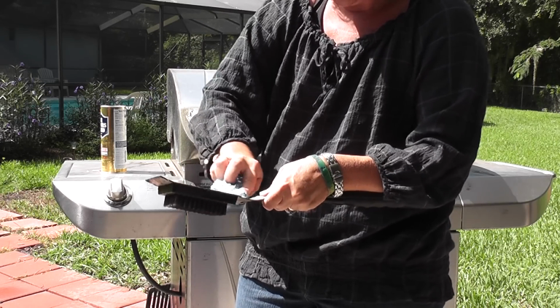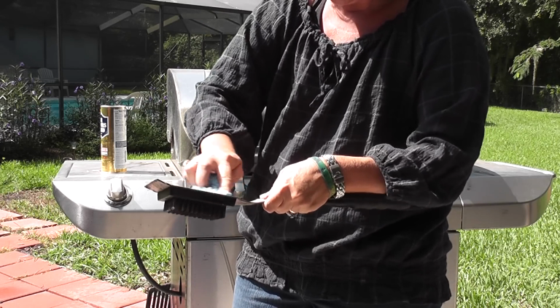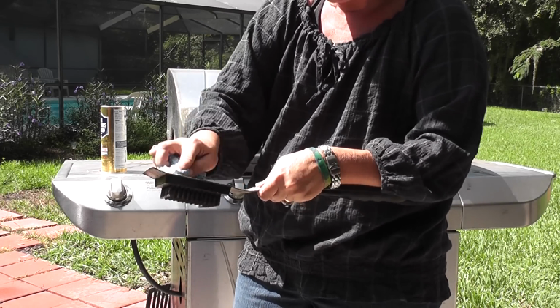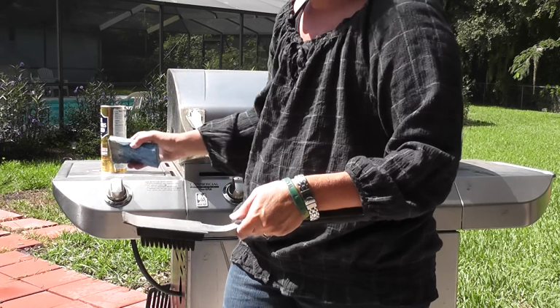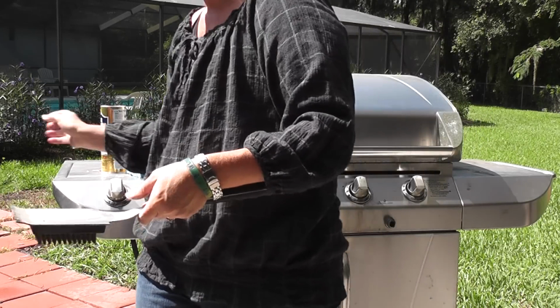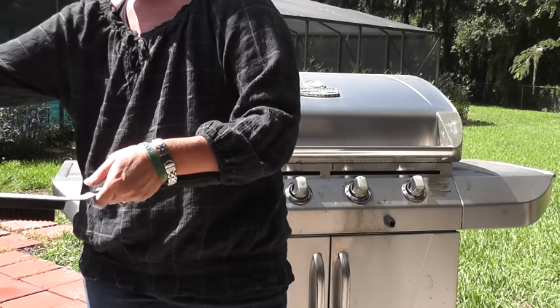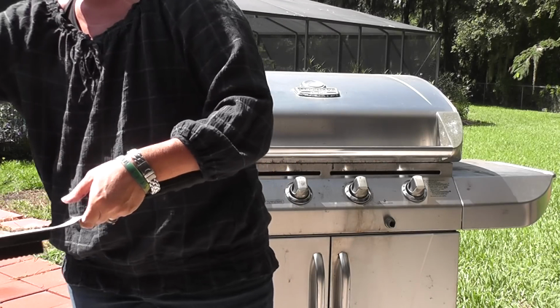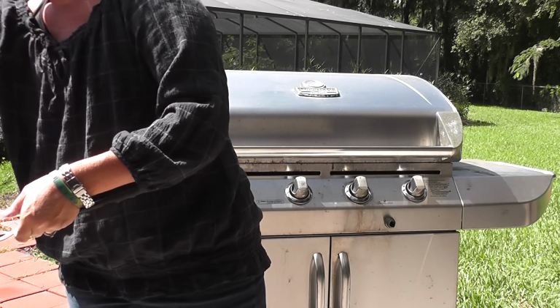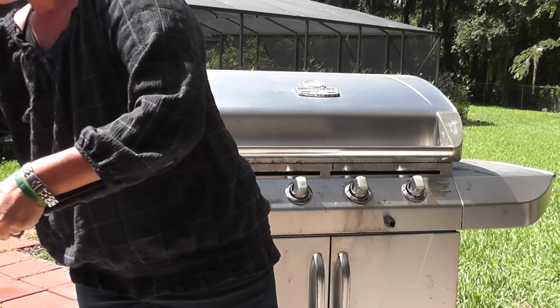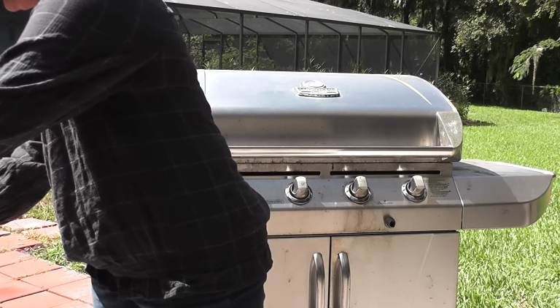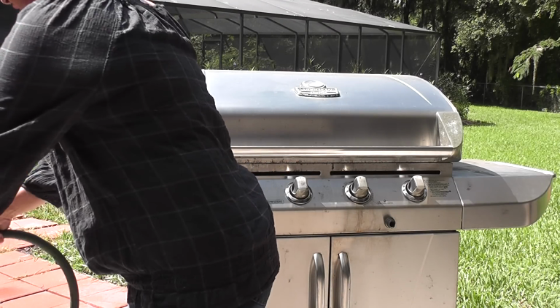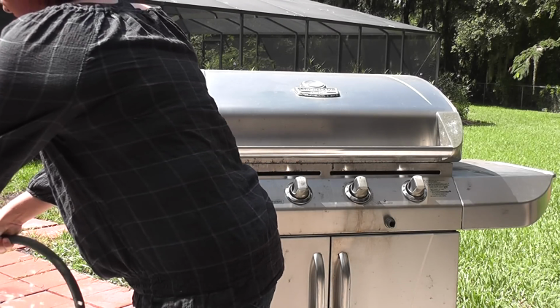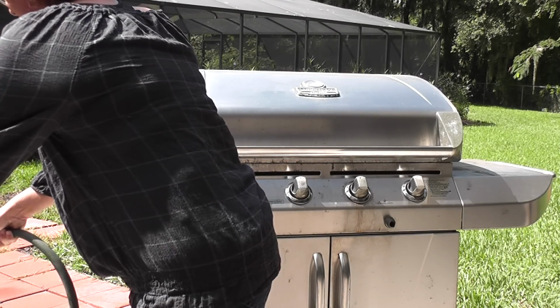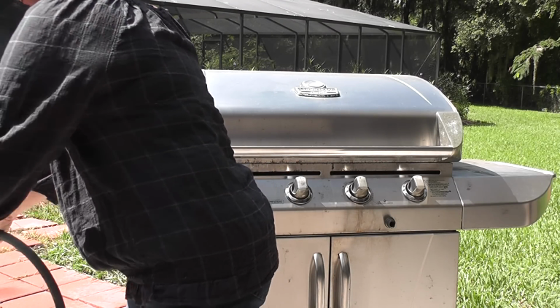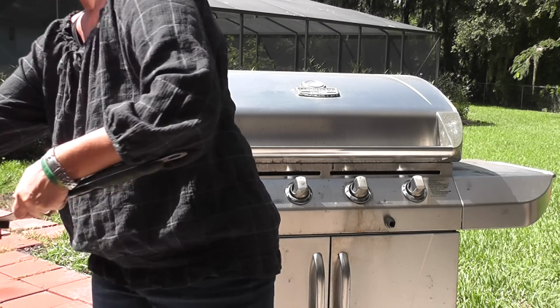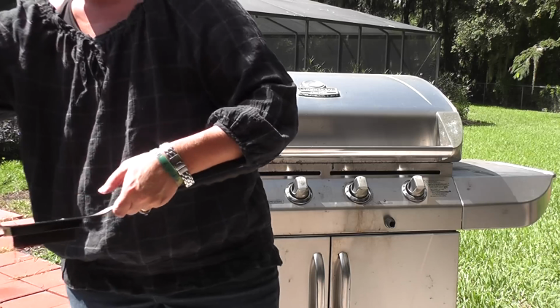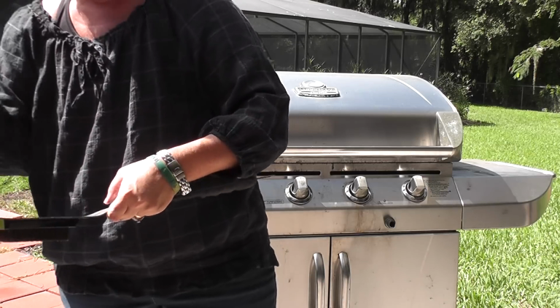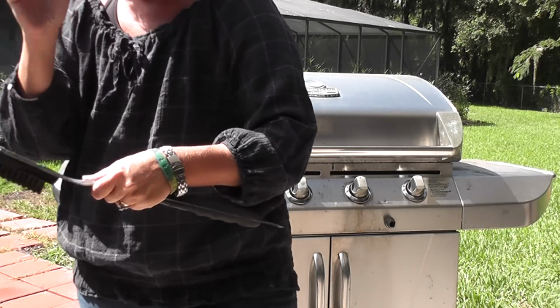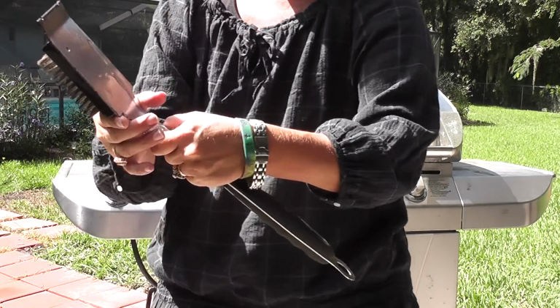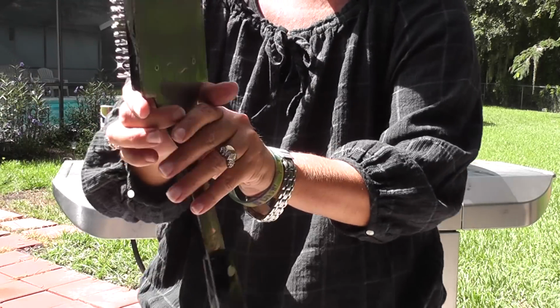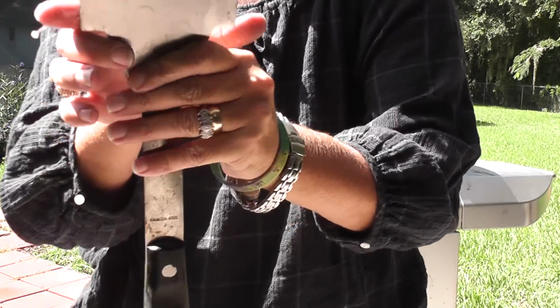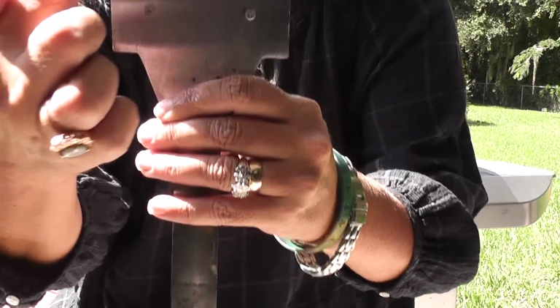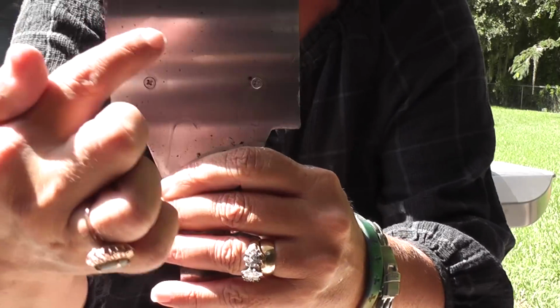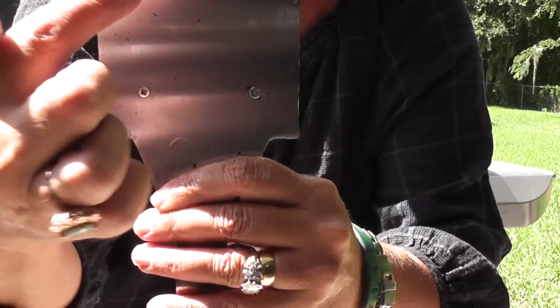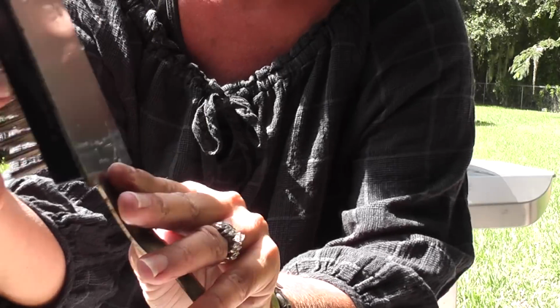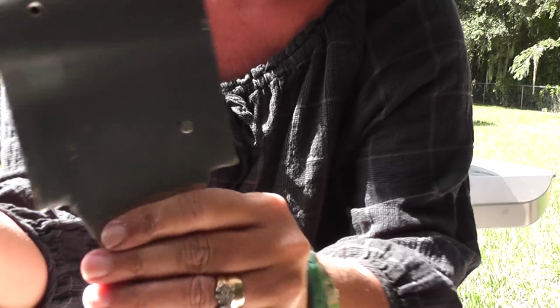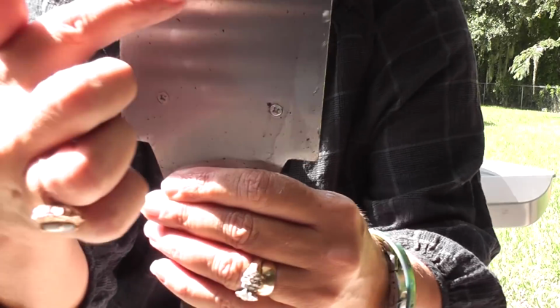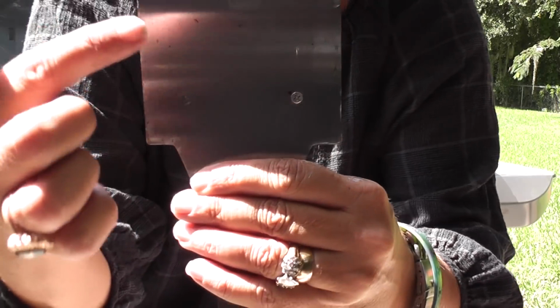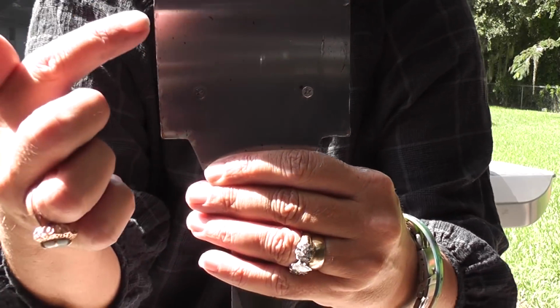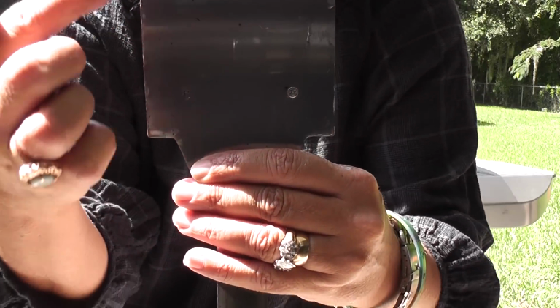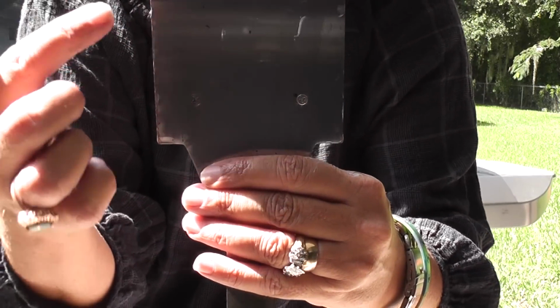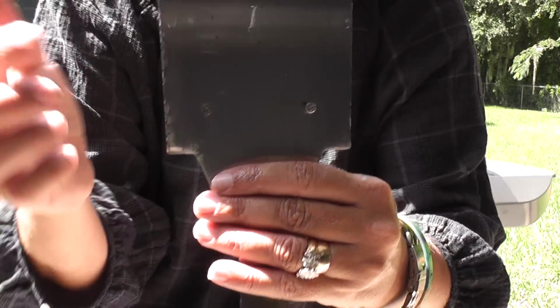I'm going to show you really quickly. Okay, I'm going to tighten it back up. Look — the whole area. These are just spots that were part of the grill, but all the rust is gone. It's amazing.